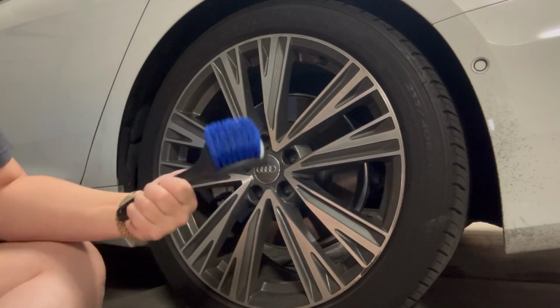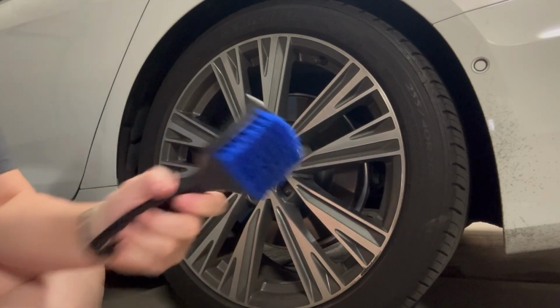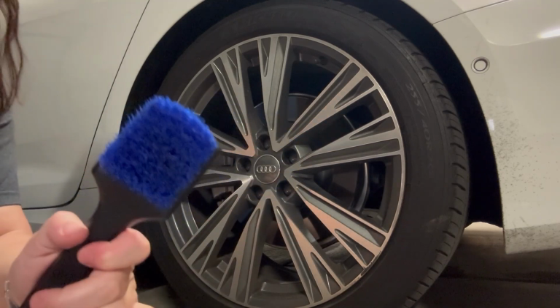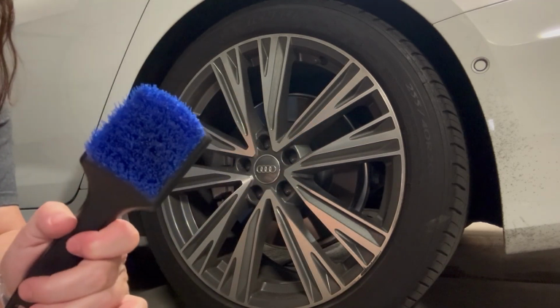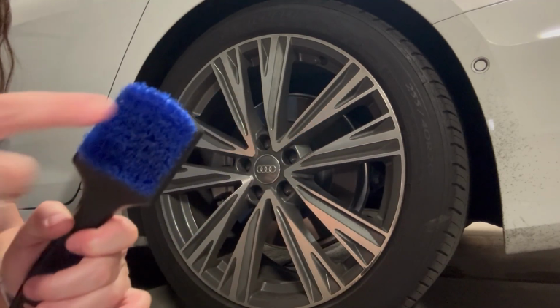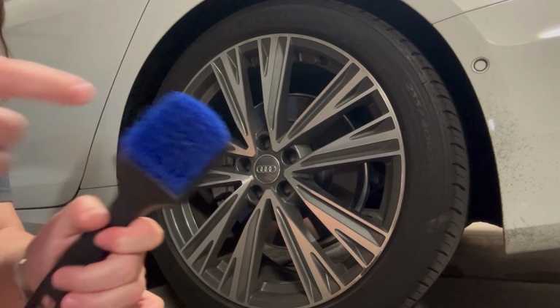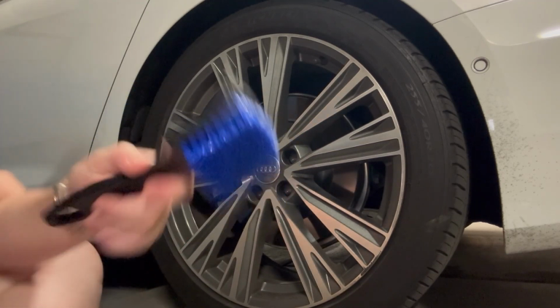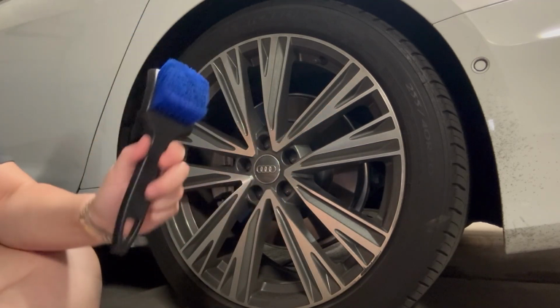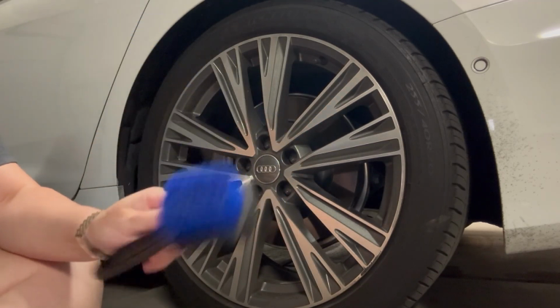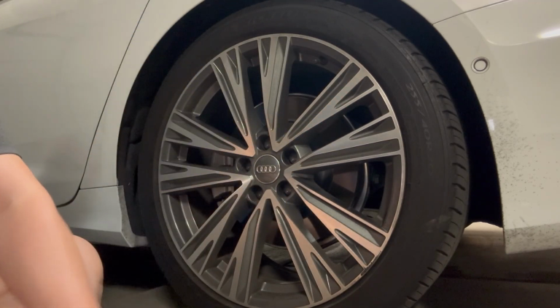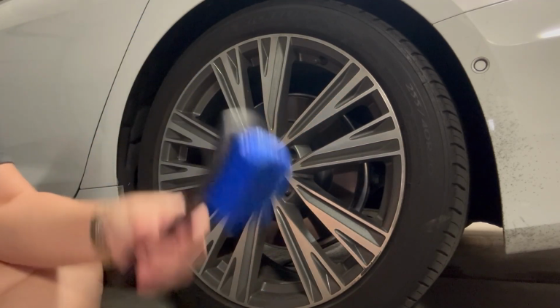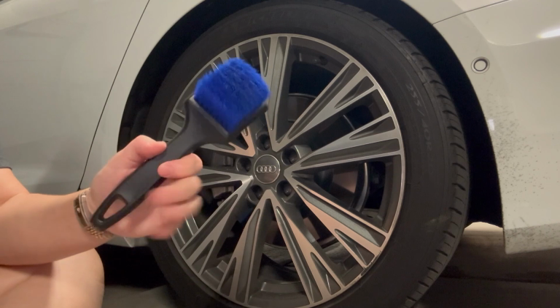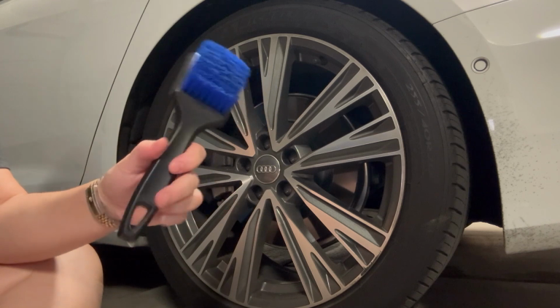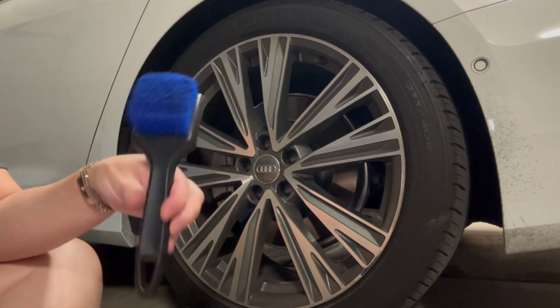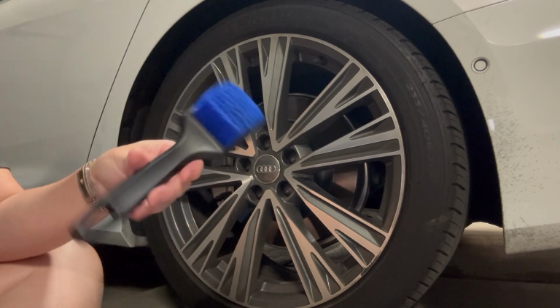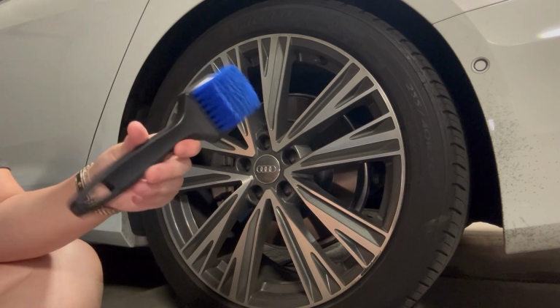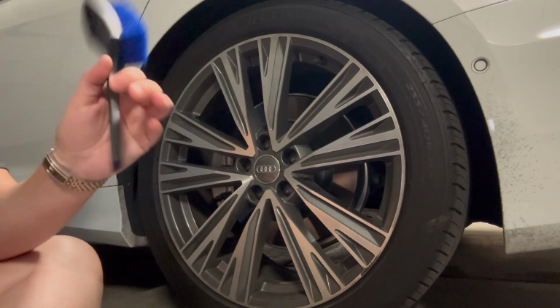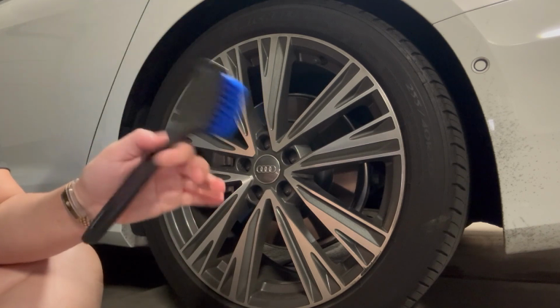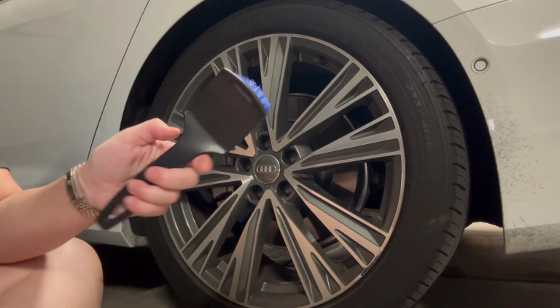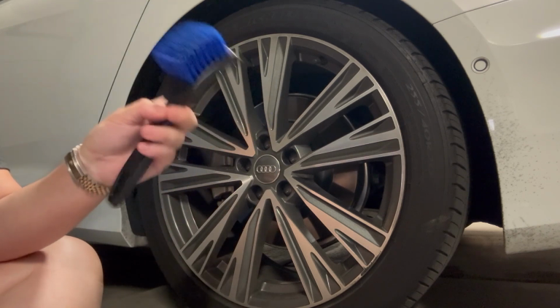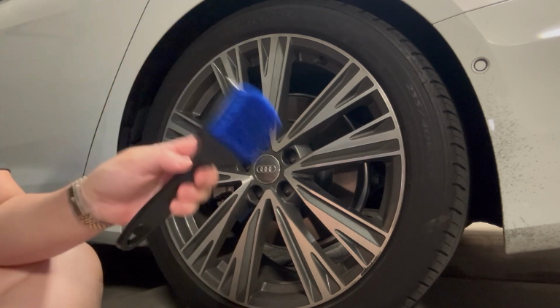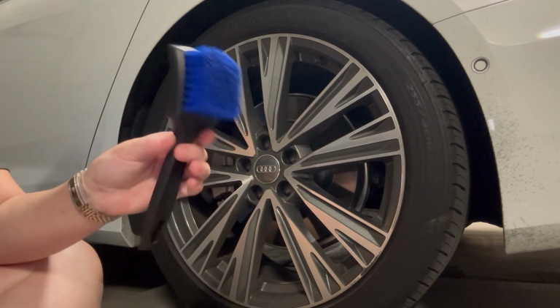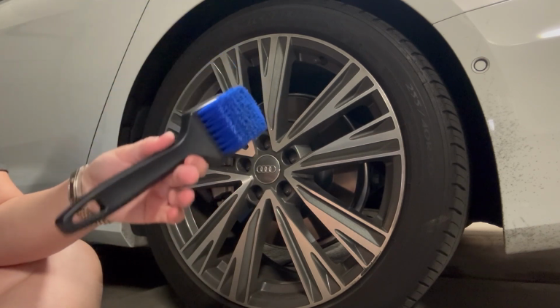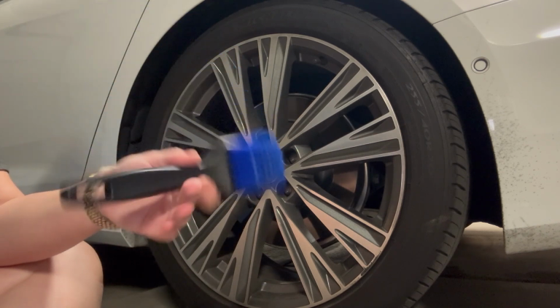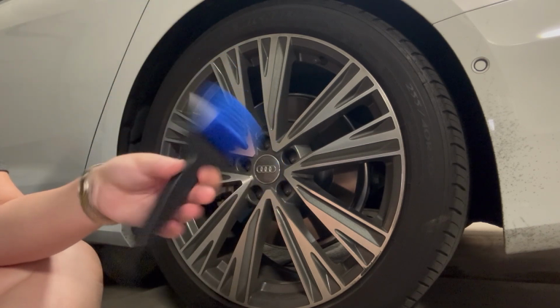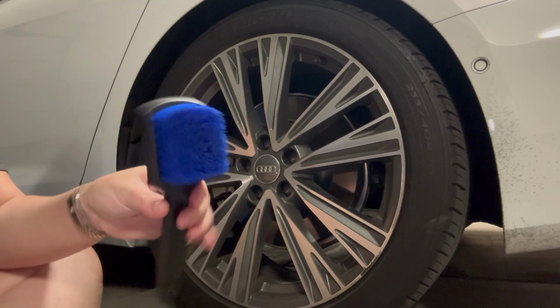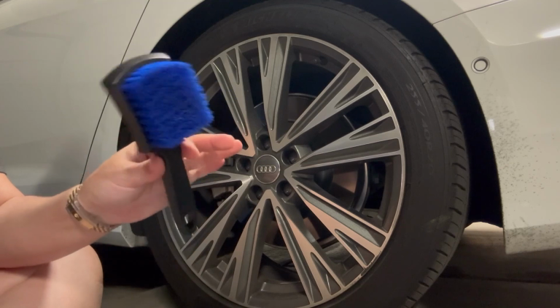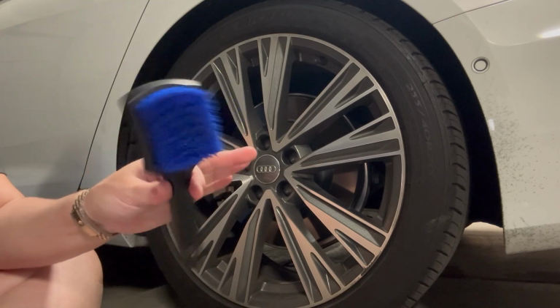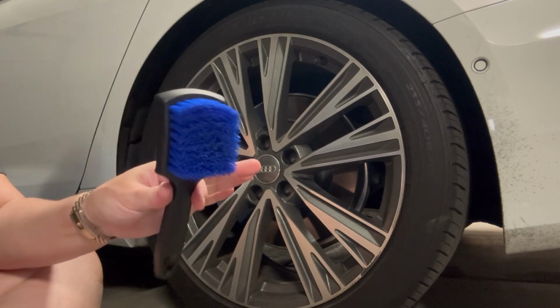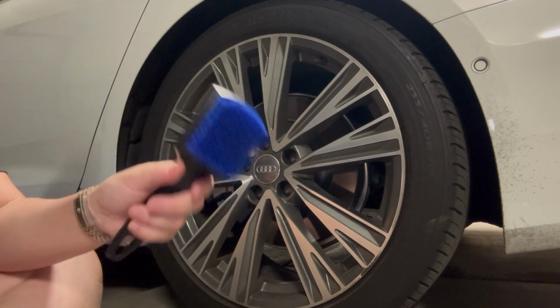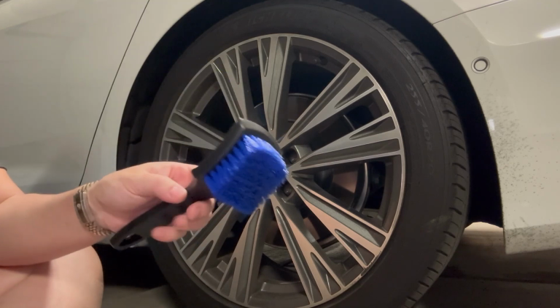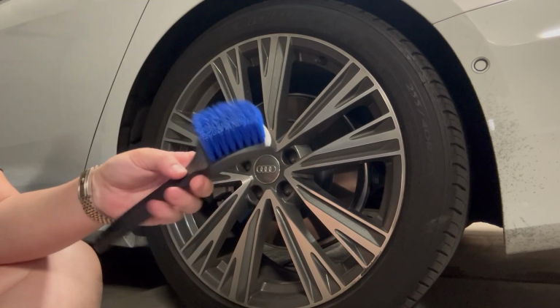It does a really terrific job — you see all that black on there that just came off of my rim there. It's also great for home use, just in general, like you could take this in the shower and use this to clean your shower.